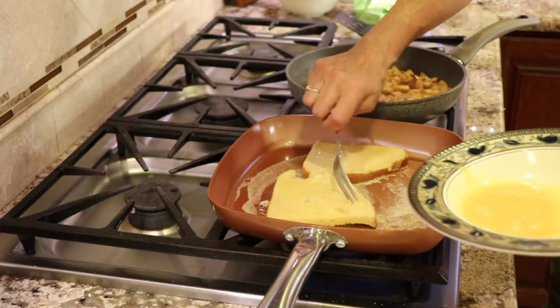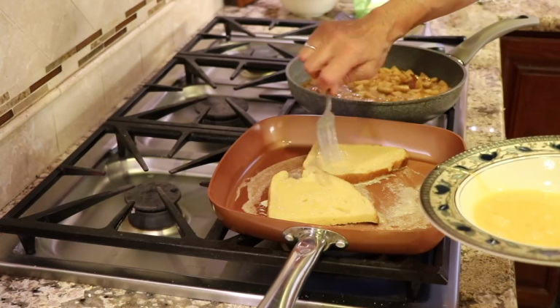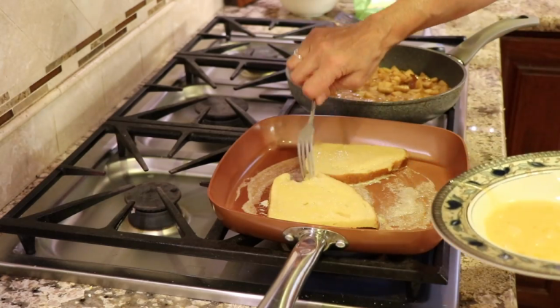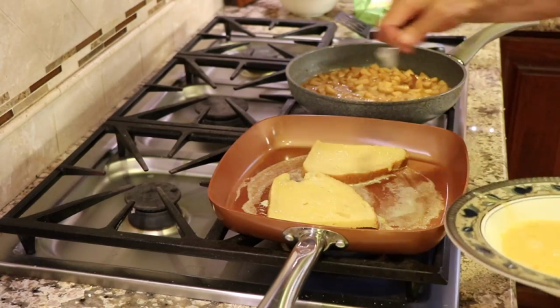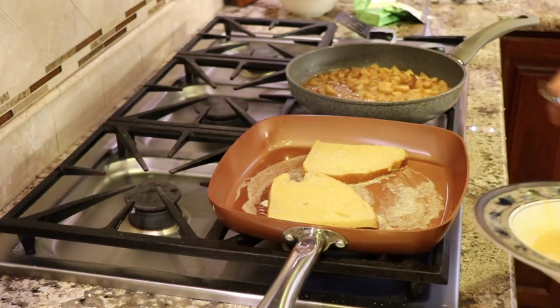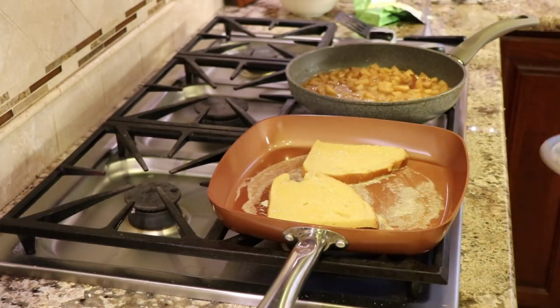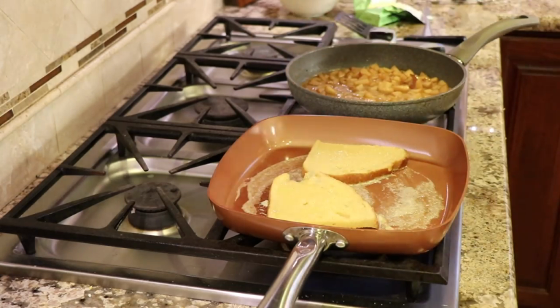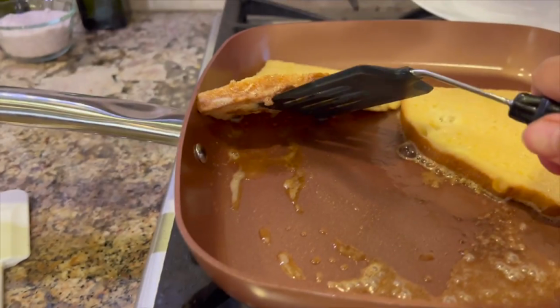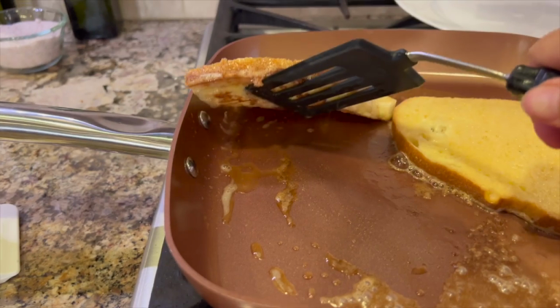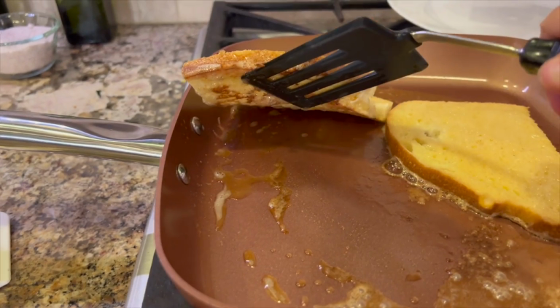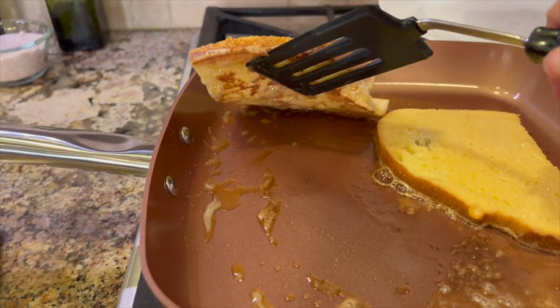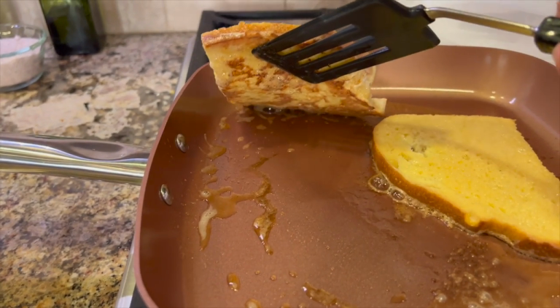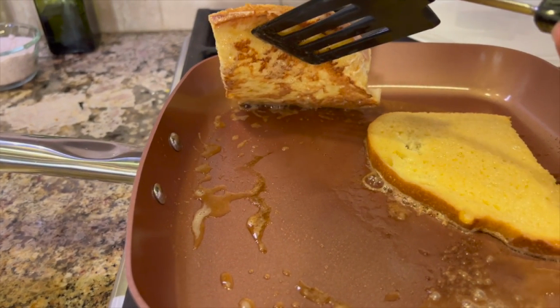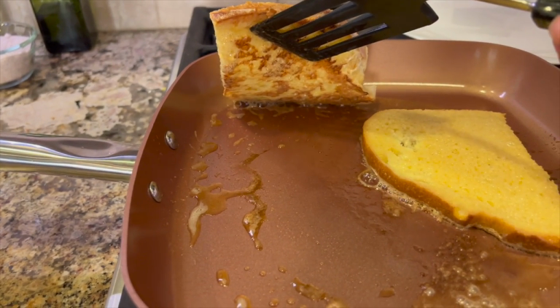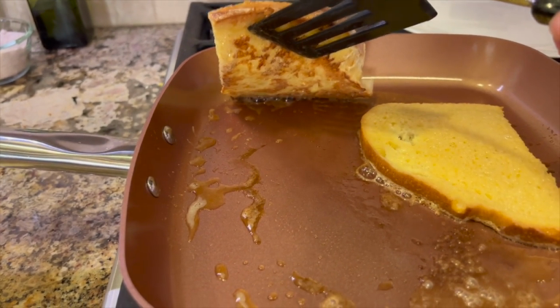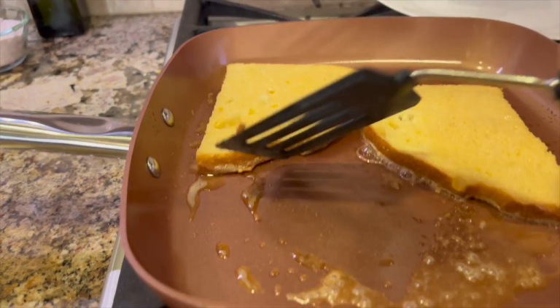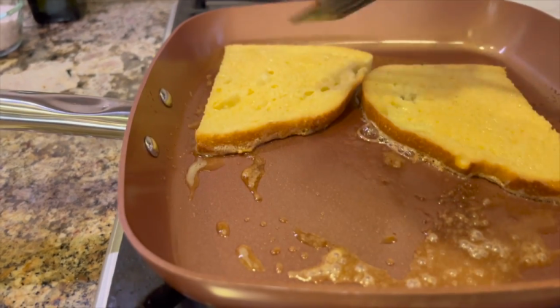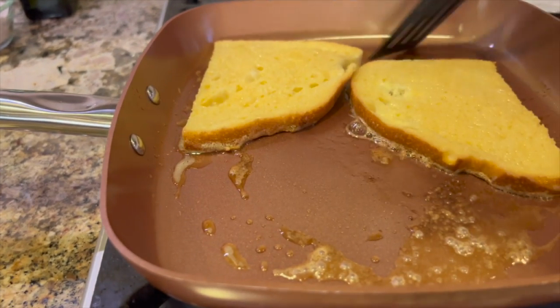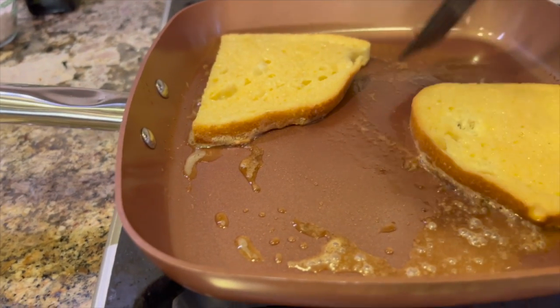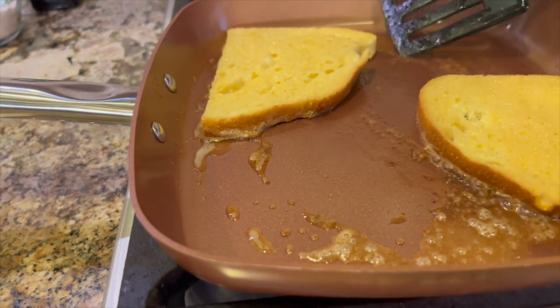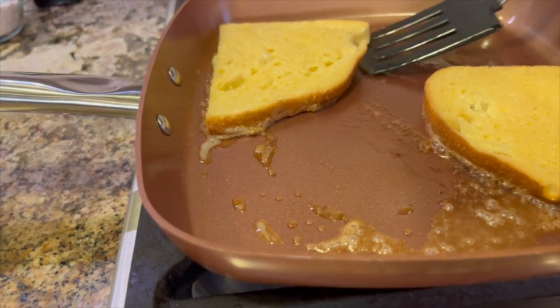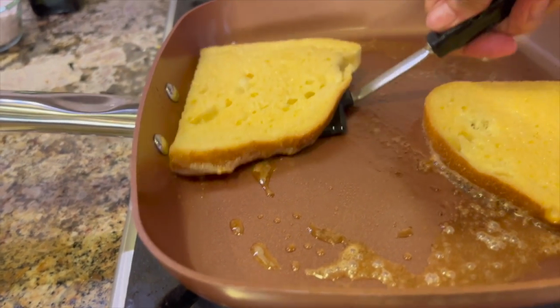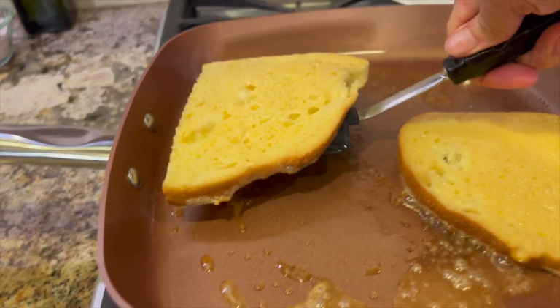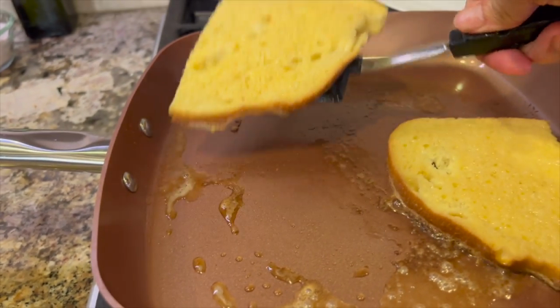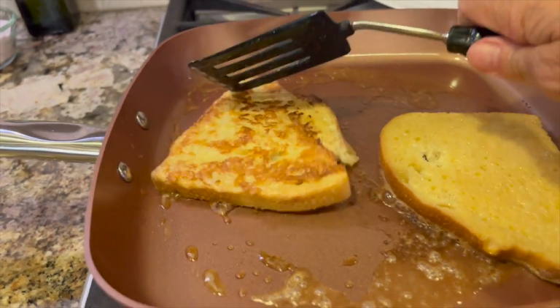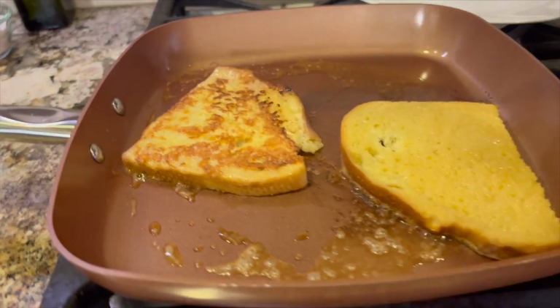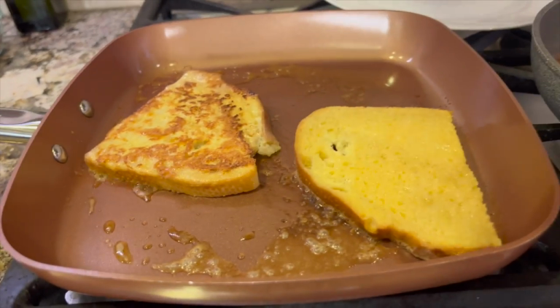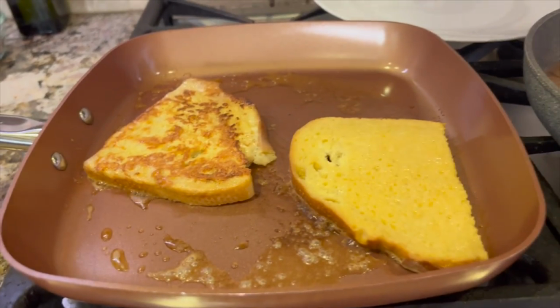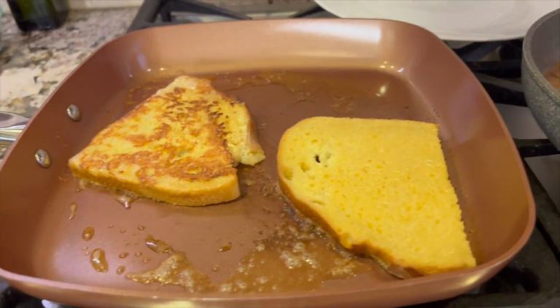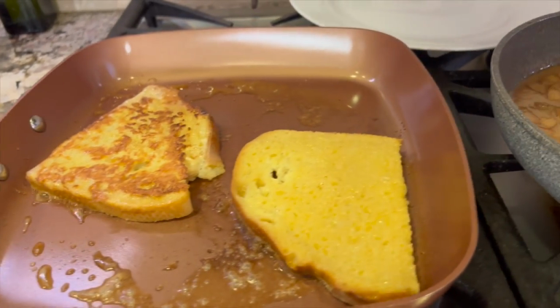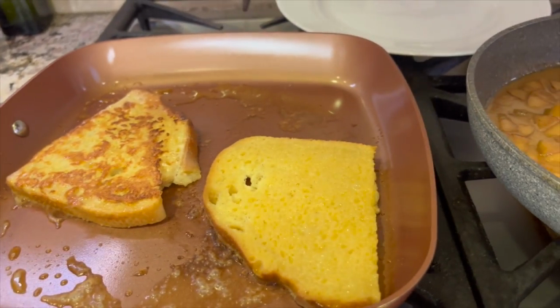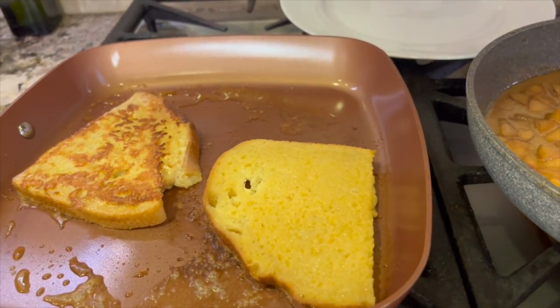Lay that right in the pan and let it cook until it turns a nice golden brown. This will probably take three or four minutes, depending on how high your heat is.